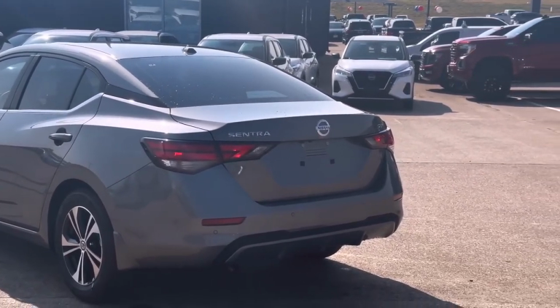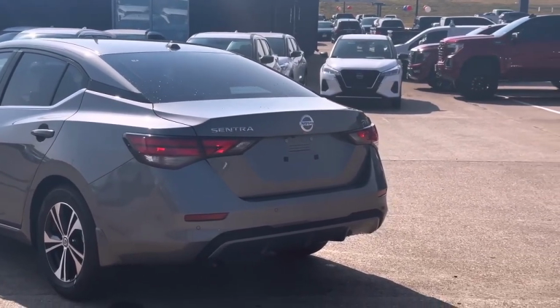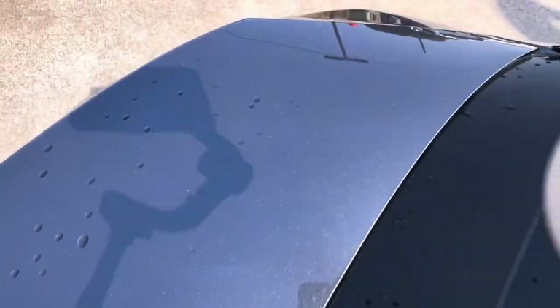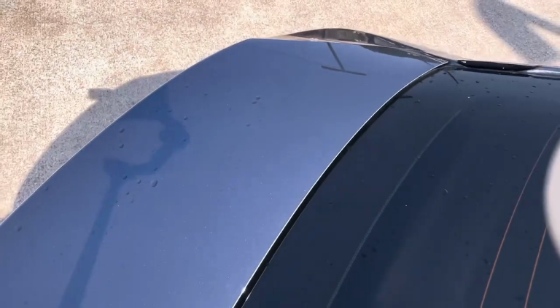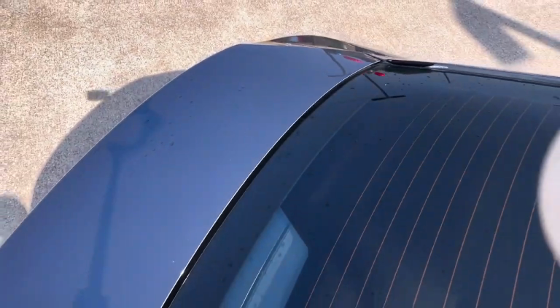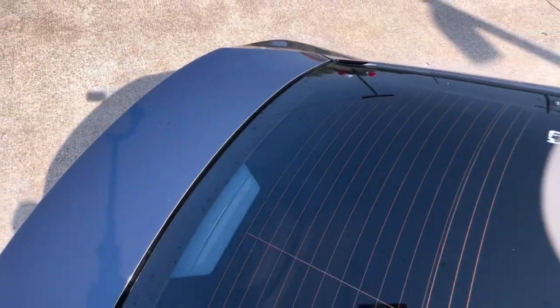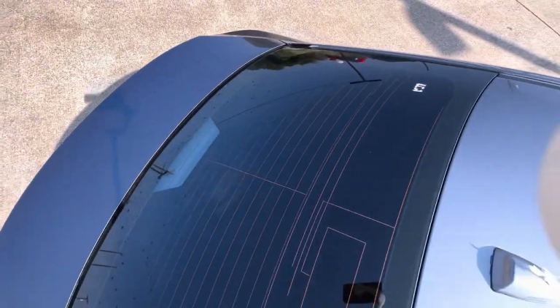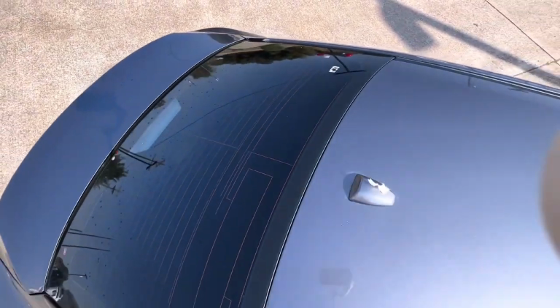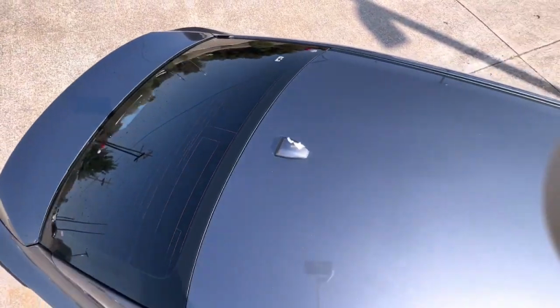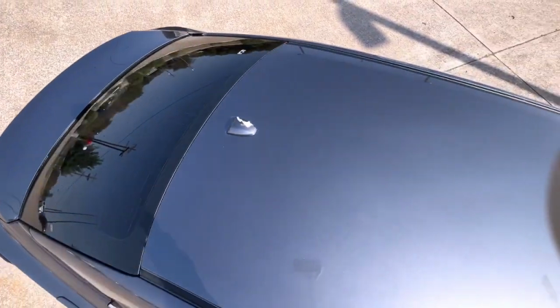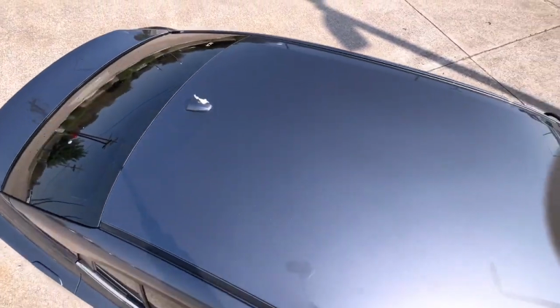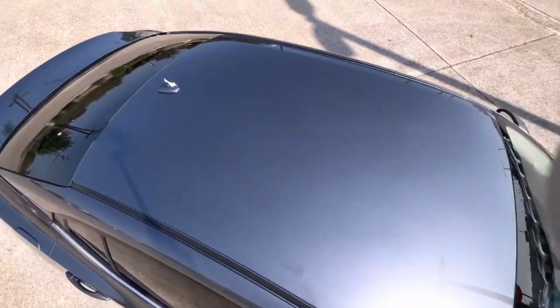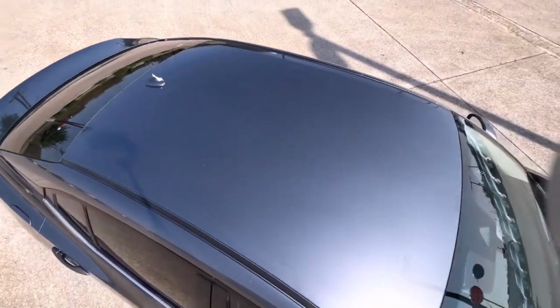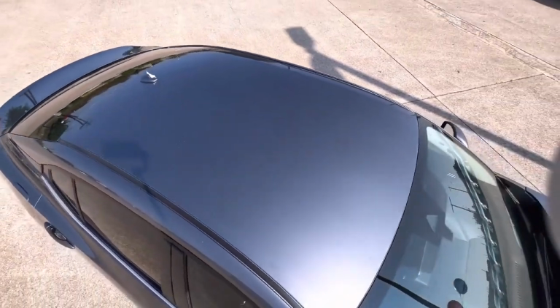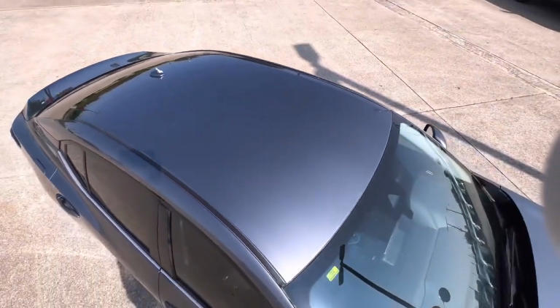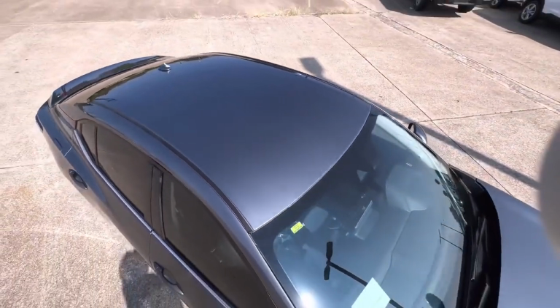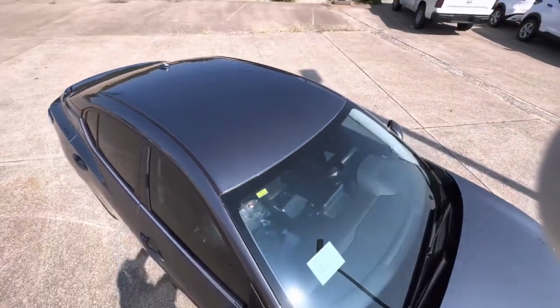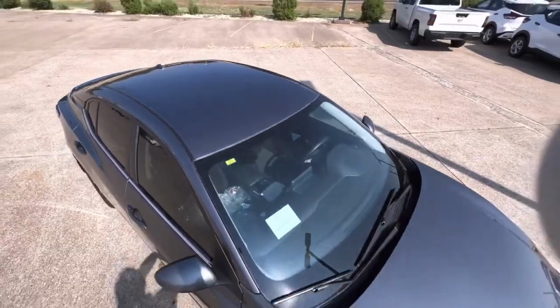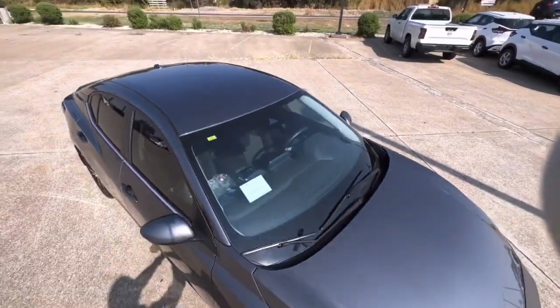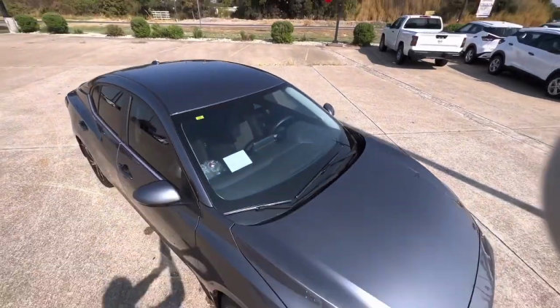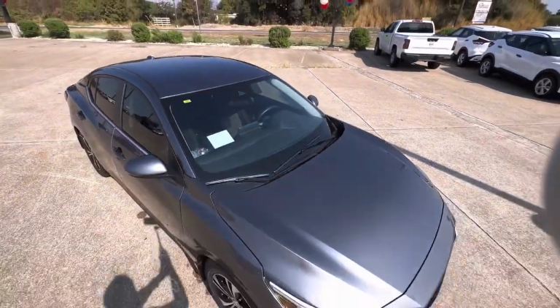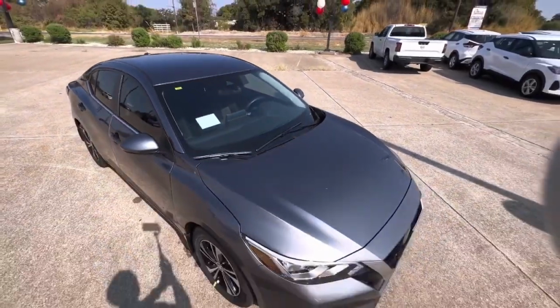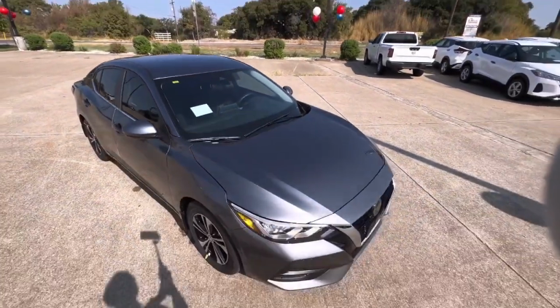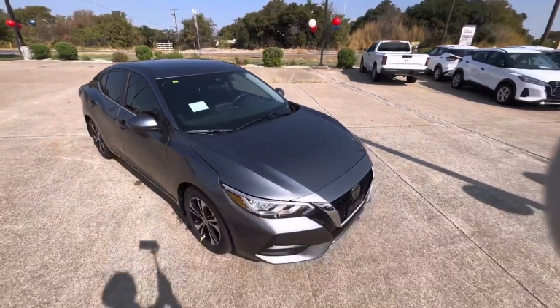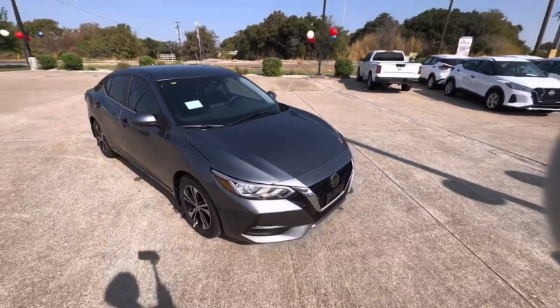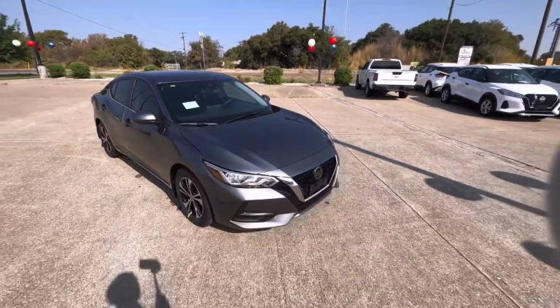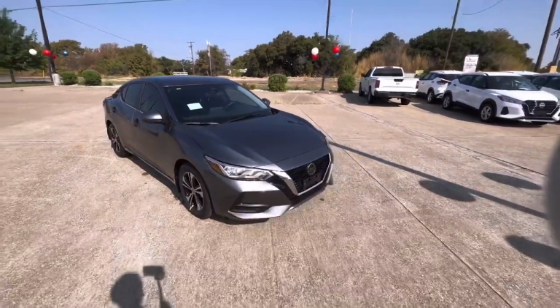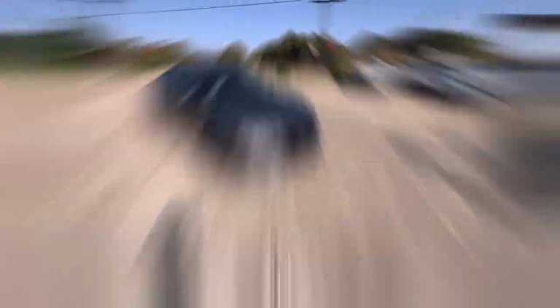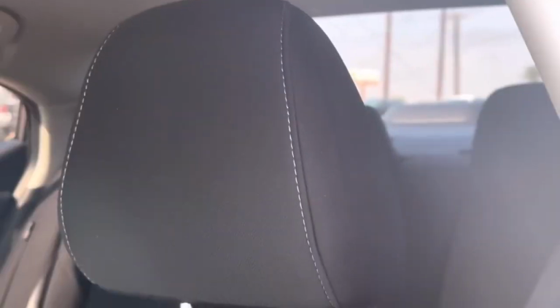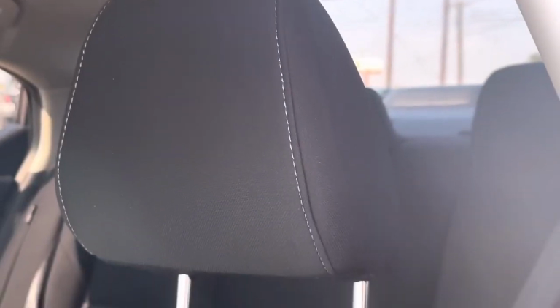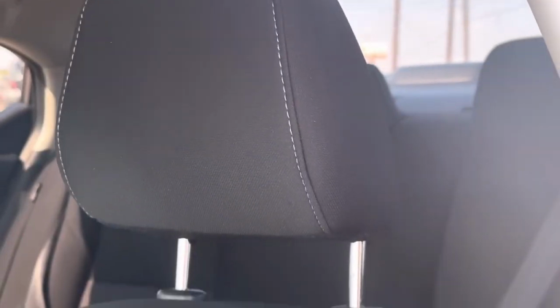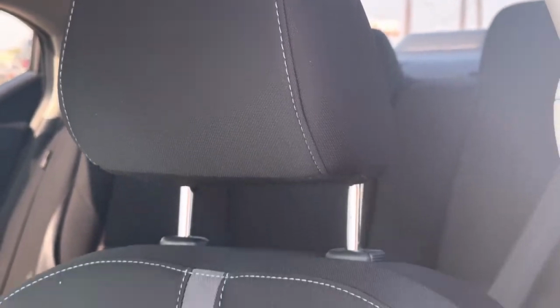It does come standard with the Nissan Safety Shield 360, which includes your blind spot warning, your lane departure warning, your rear cross traffic alert, as well as your pedestrian detection — where it'll warn you if there's a pedestrian walking across the street when you're traveling at speed limits of 37 miles per hour or below.